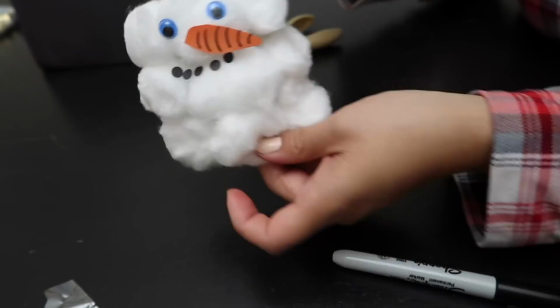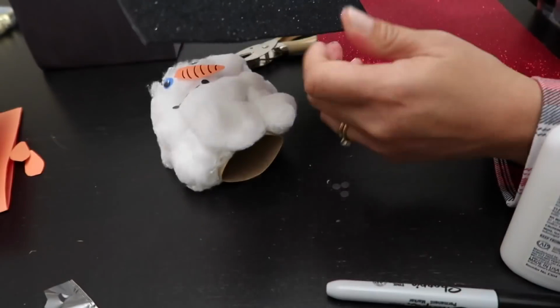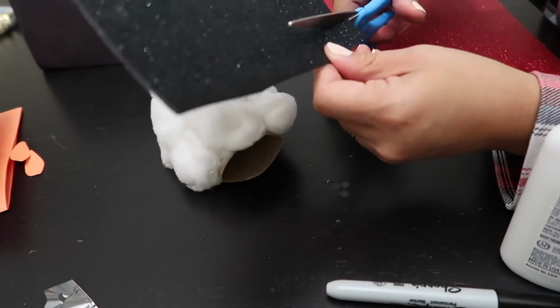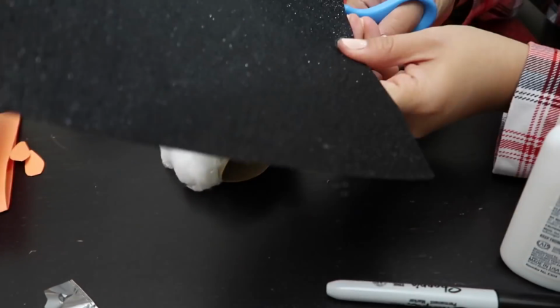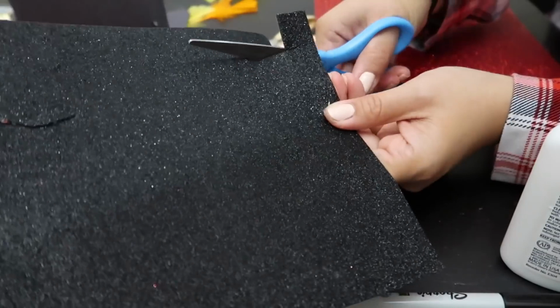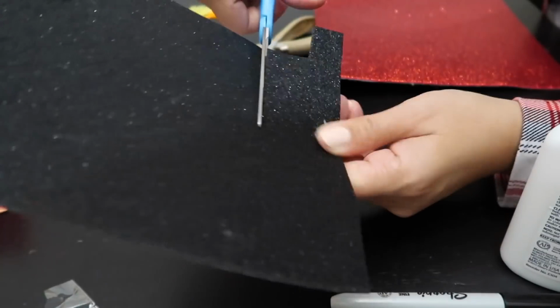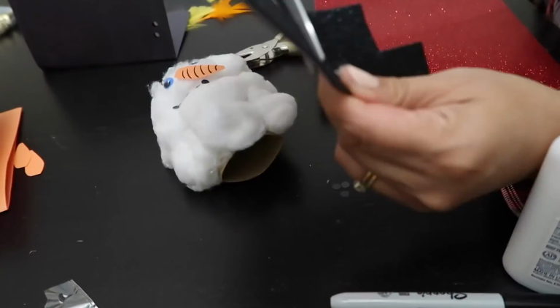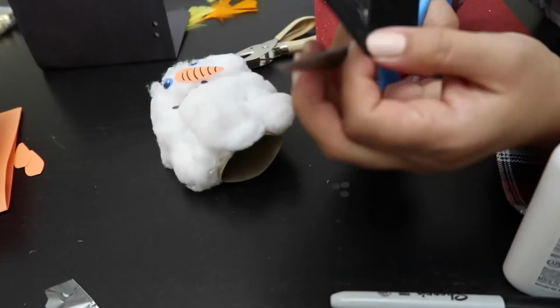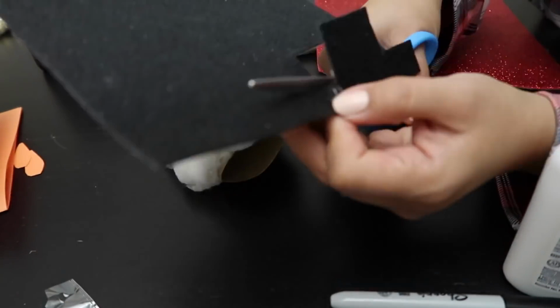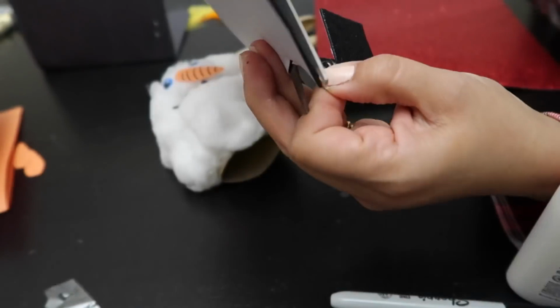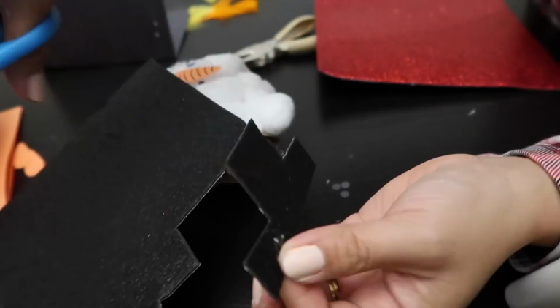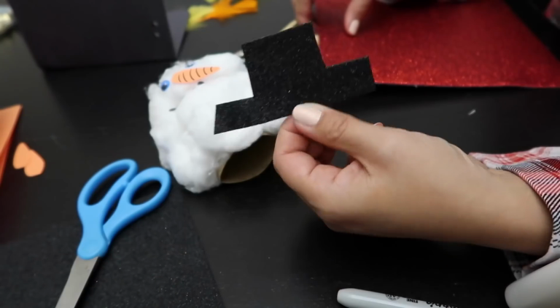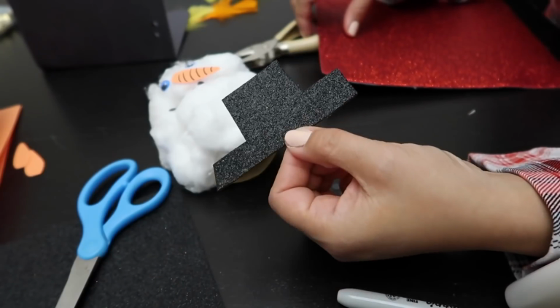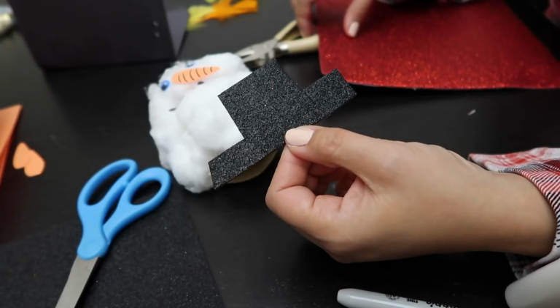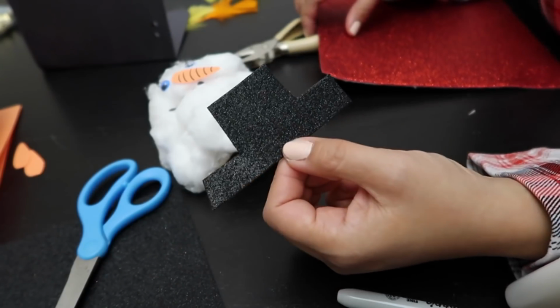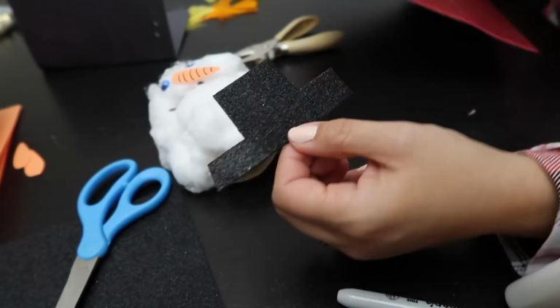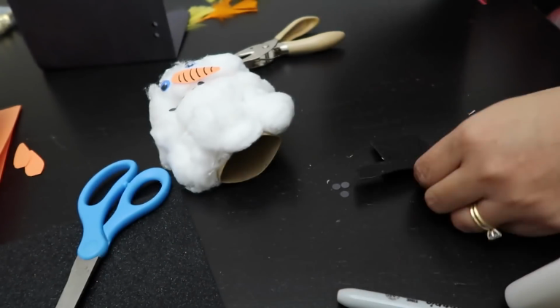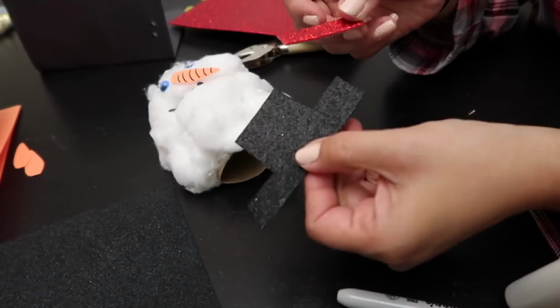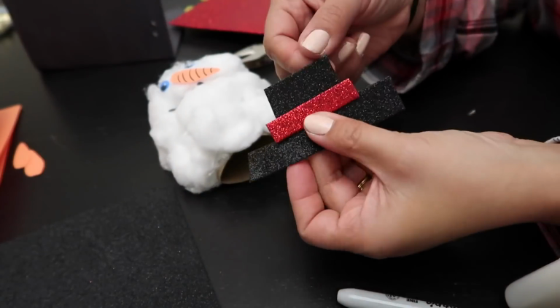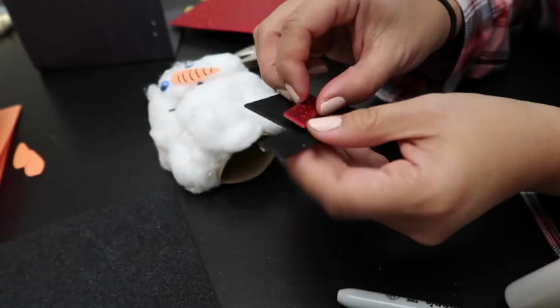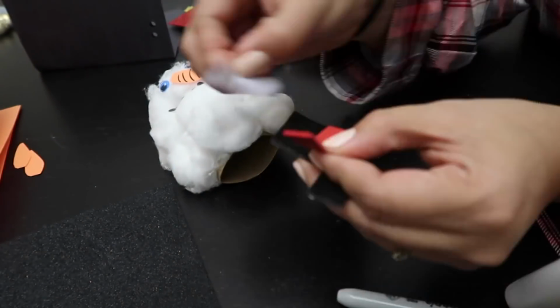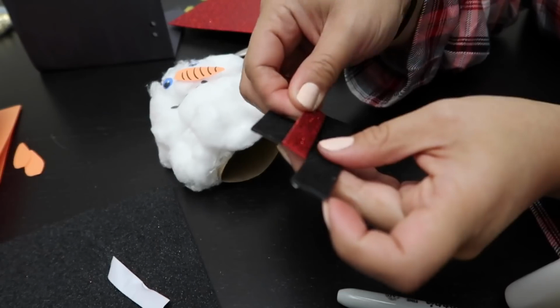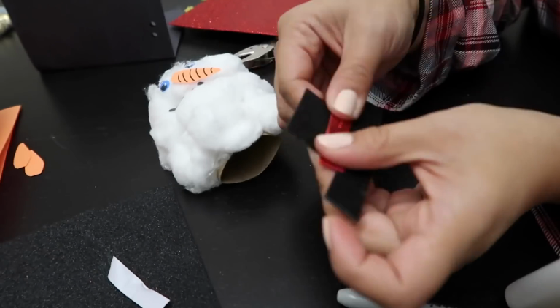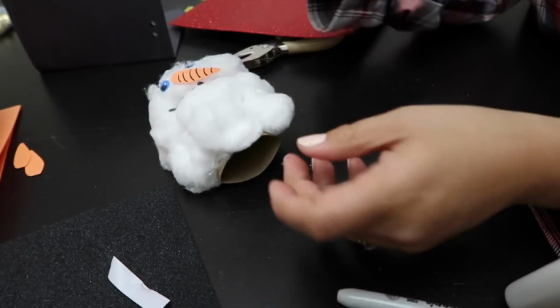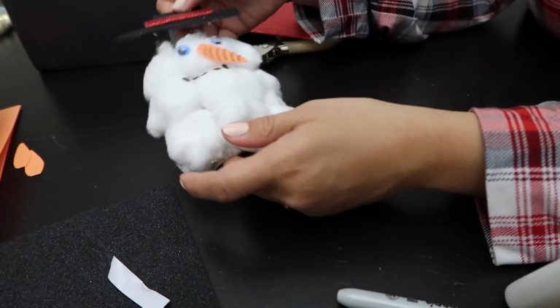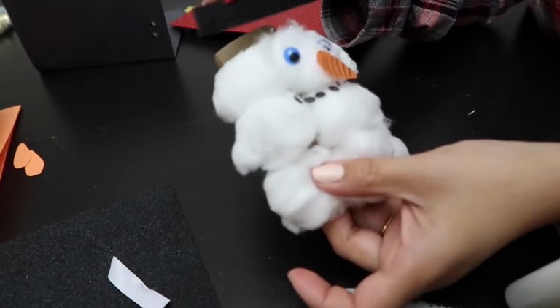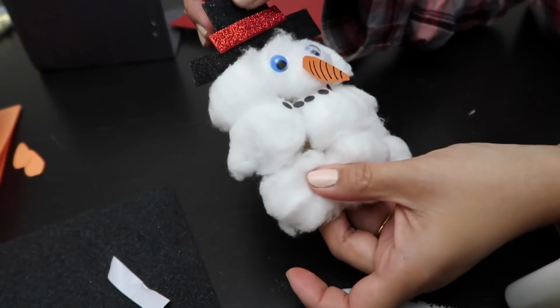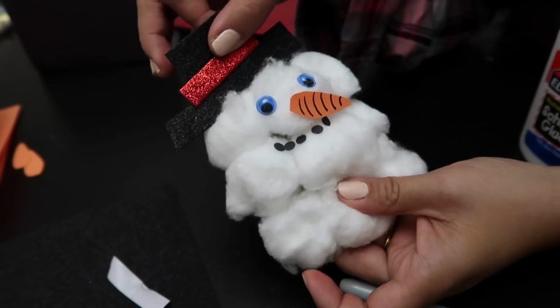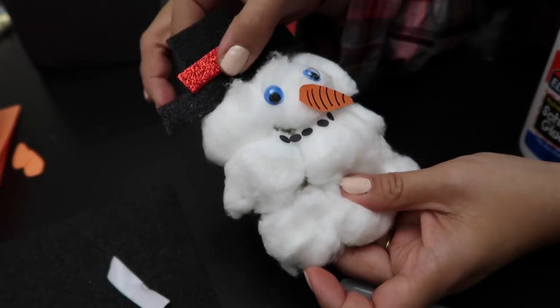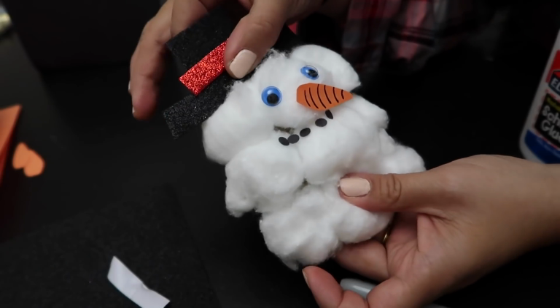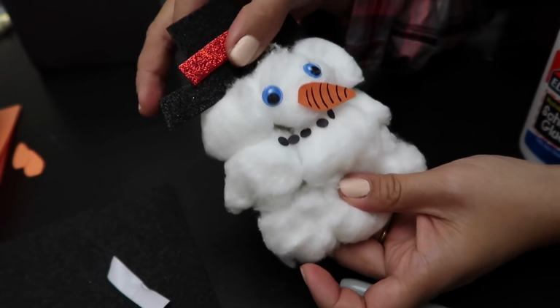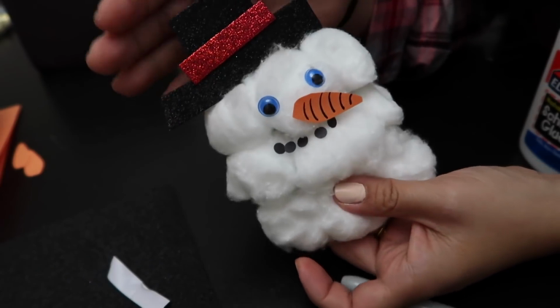Here I use glitter paper to cut out the shape of a top hat with a red glitter trim. This paper has adhesive on the back so it was really easy to stick on.